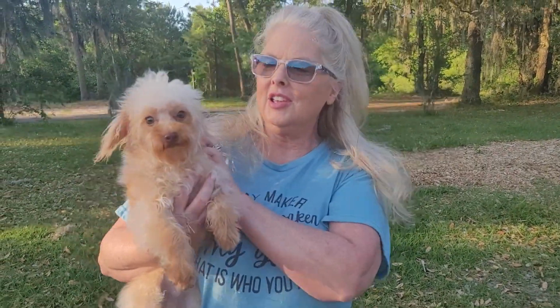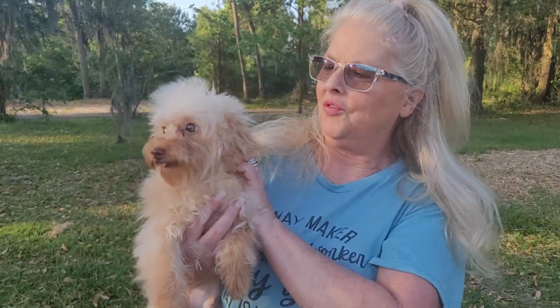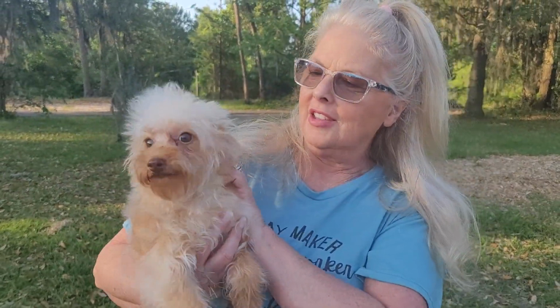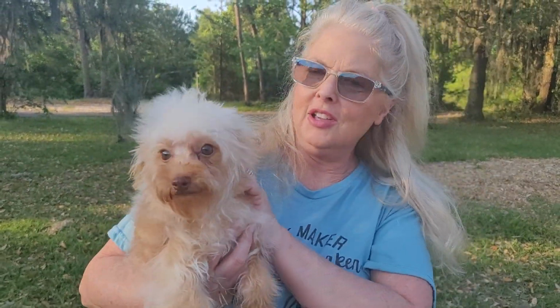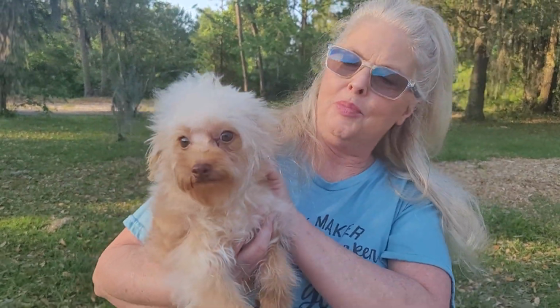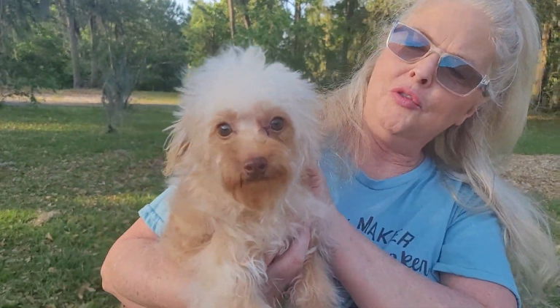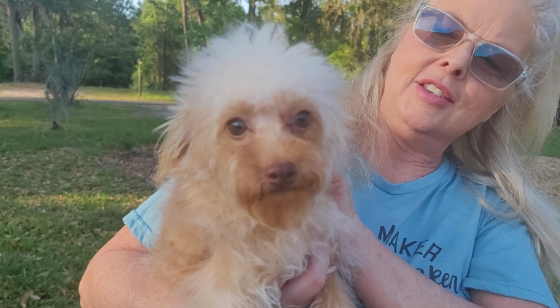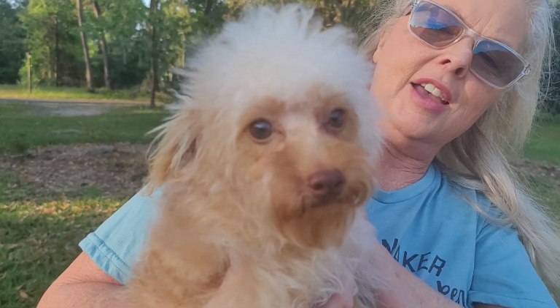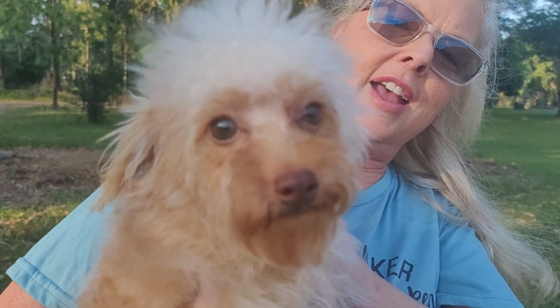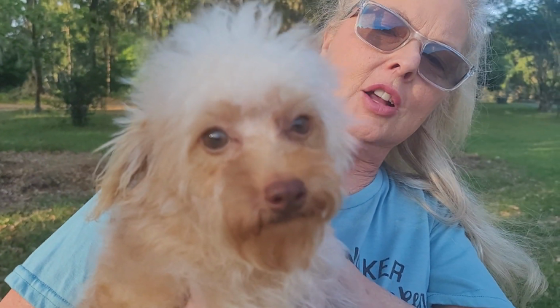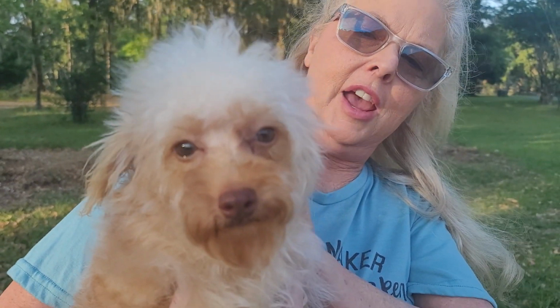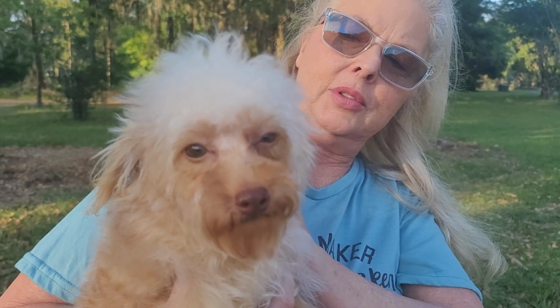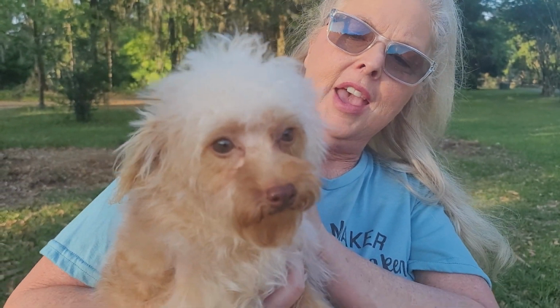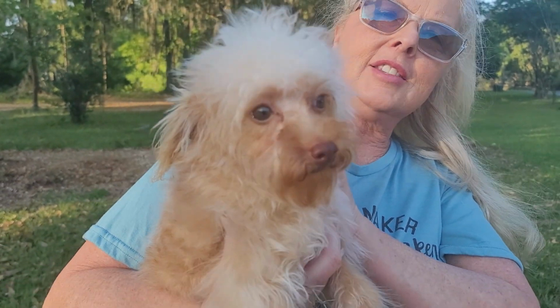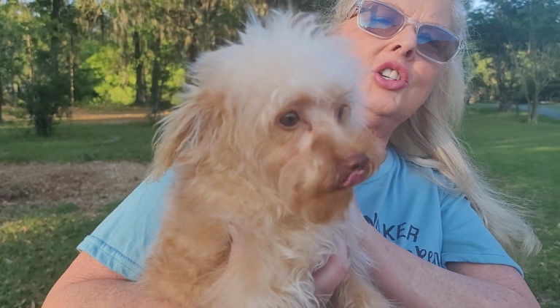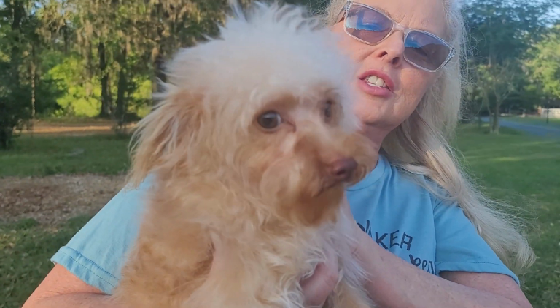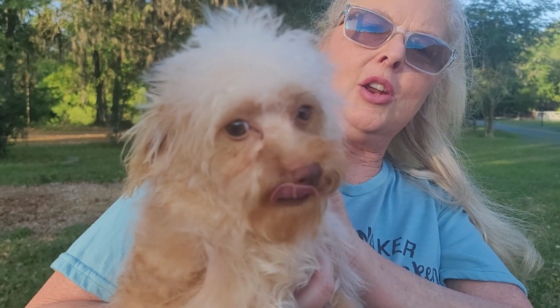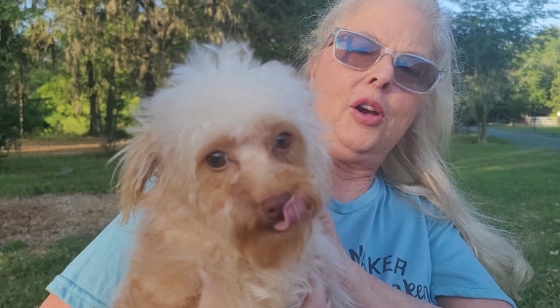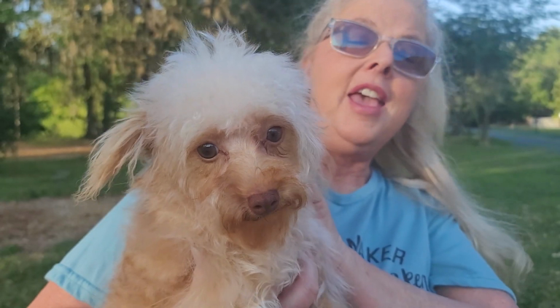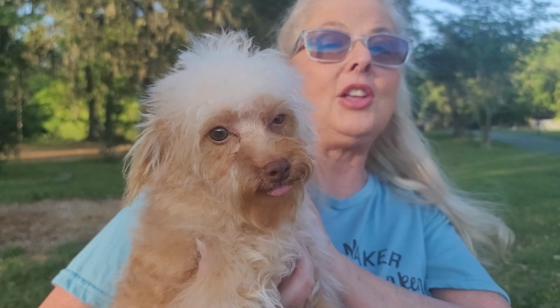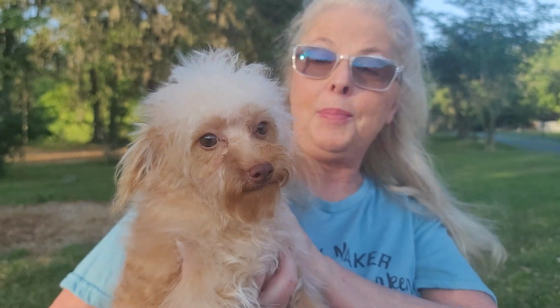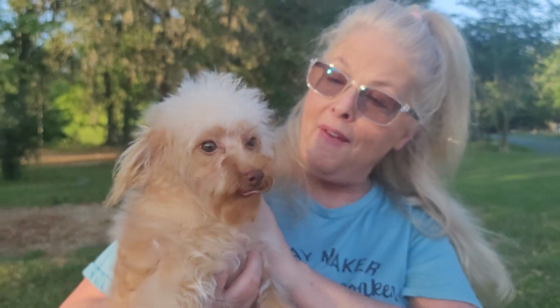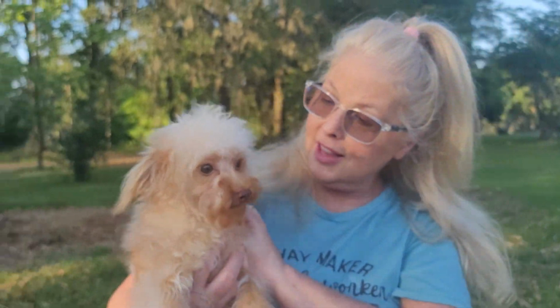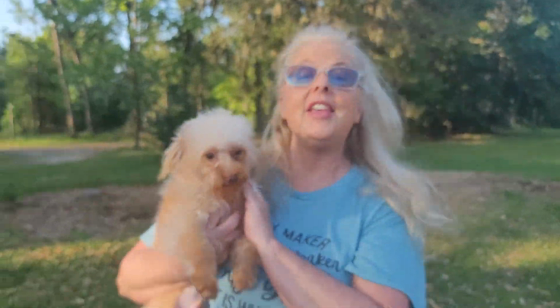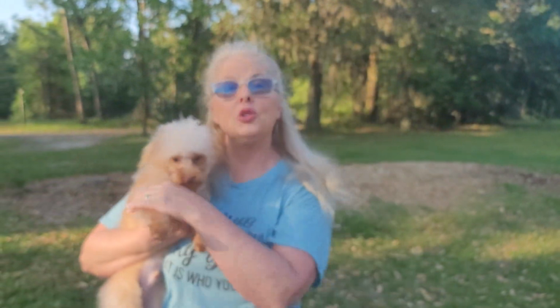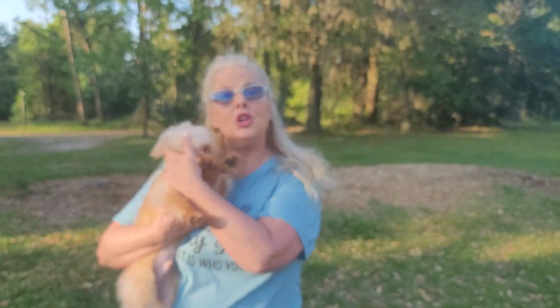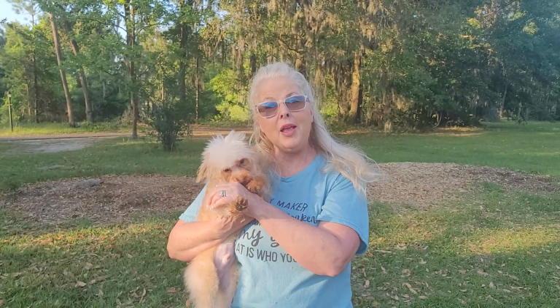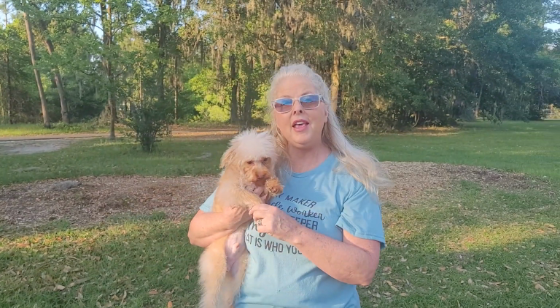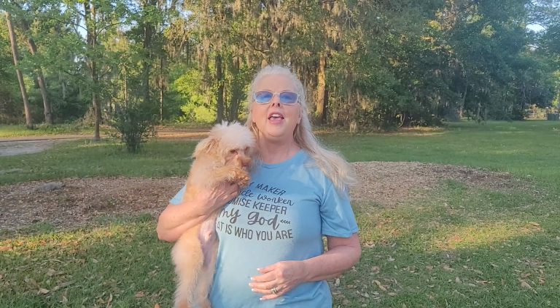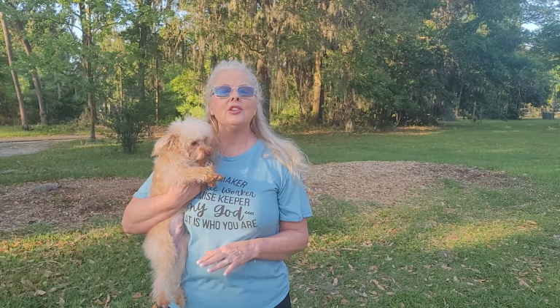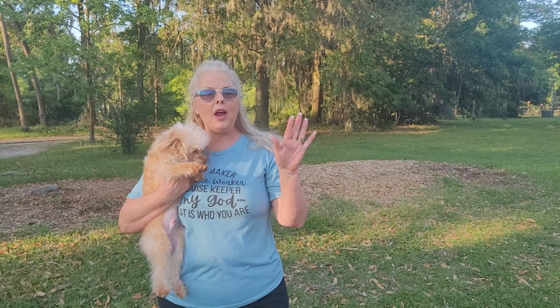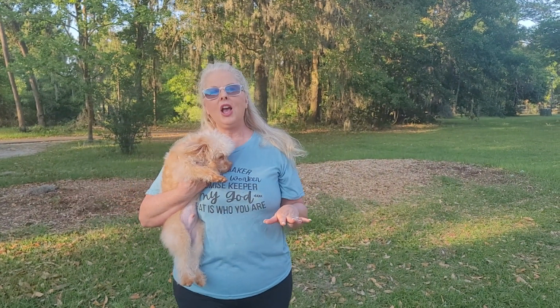Look at this face — look at them beautiful hazel eyes and that chocolate nose. He is such a sweetheart. He has all his puppy vaccines and his one-year rabies. He is ready to go.